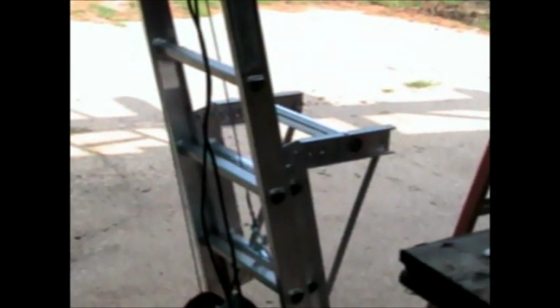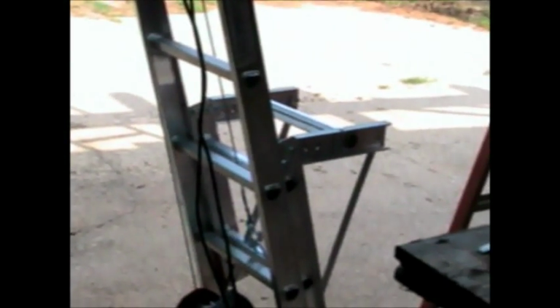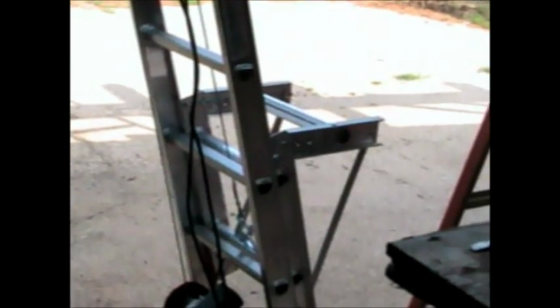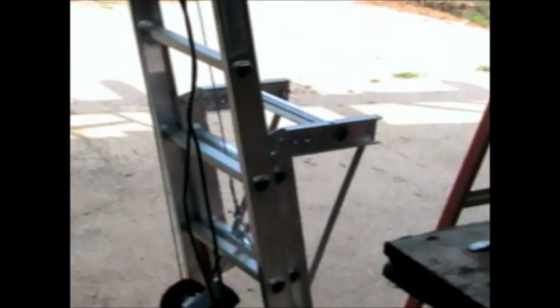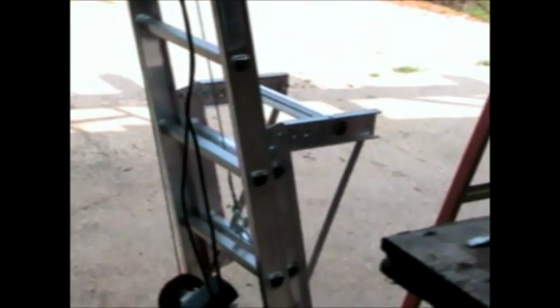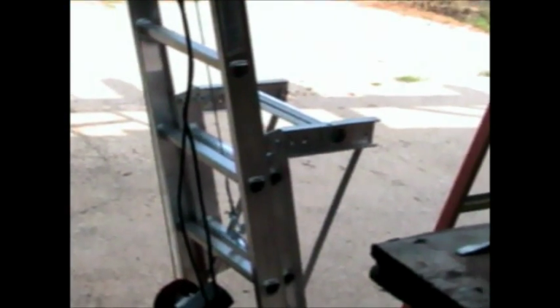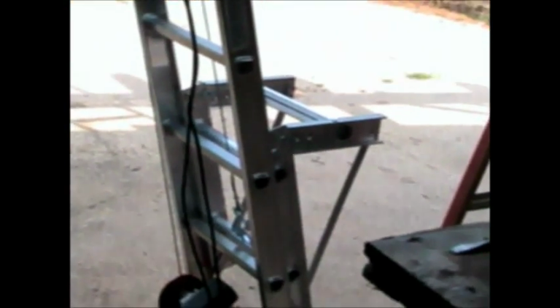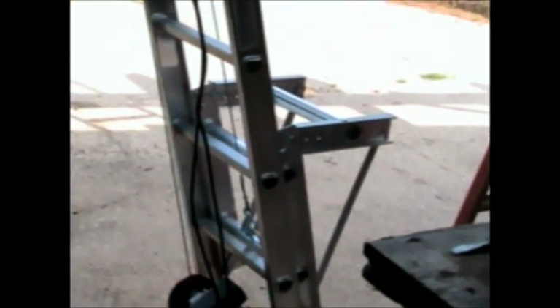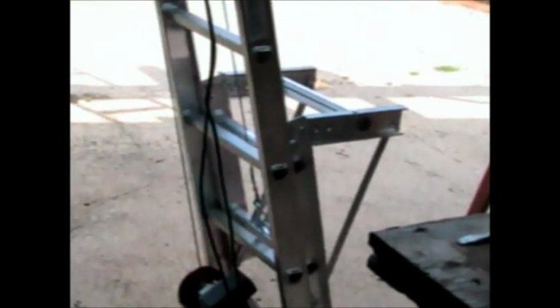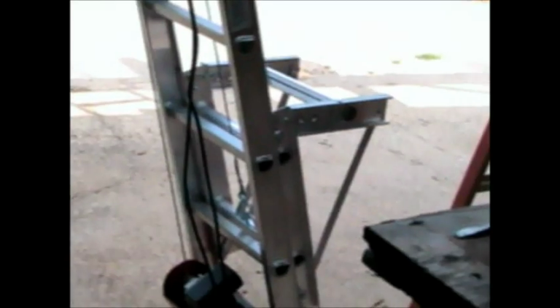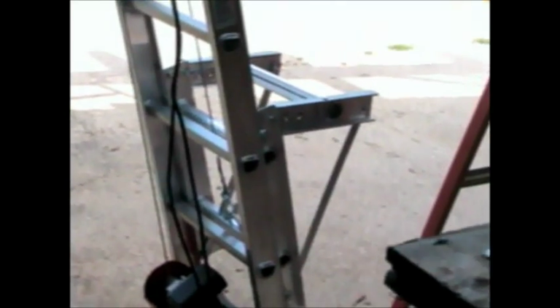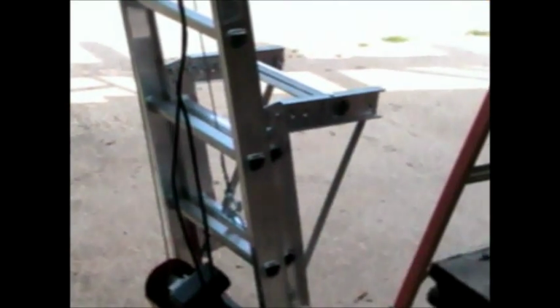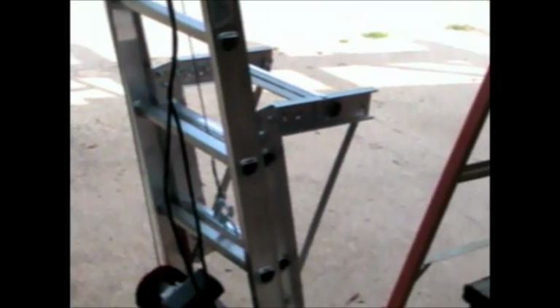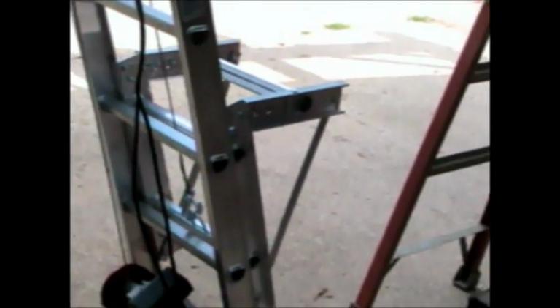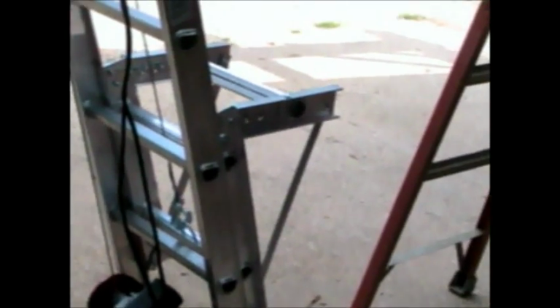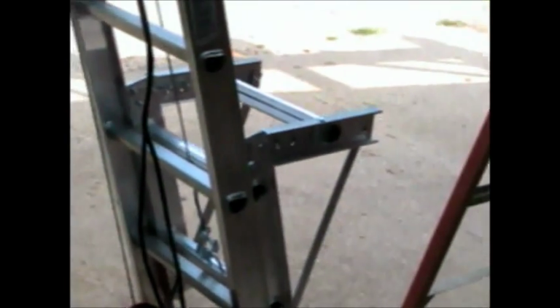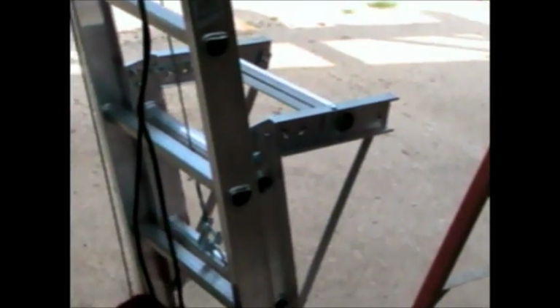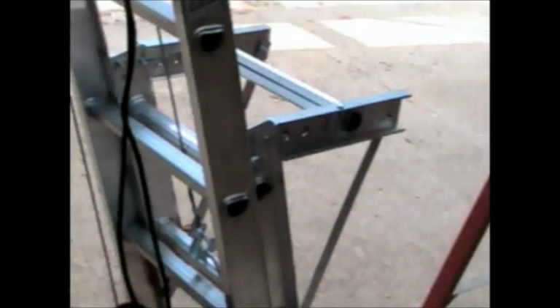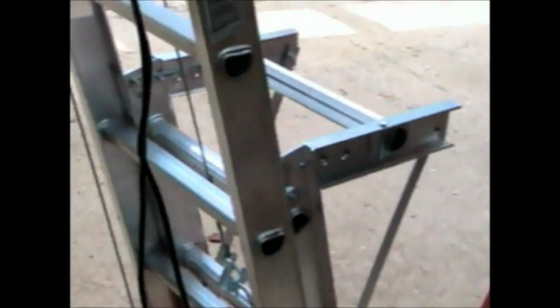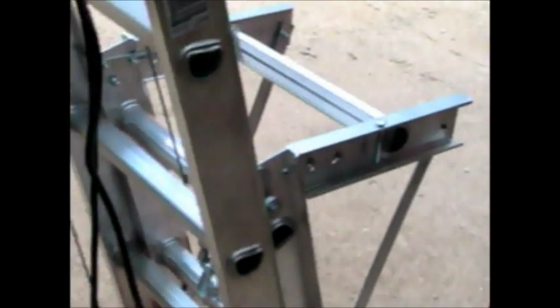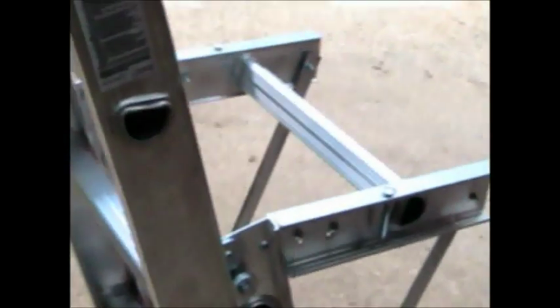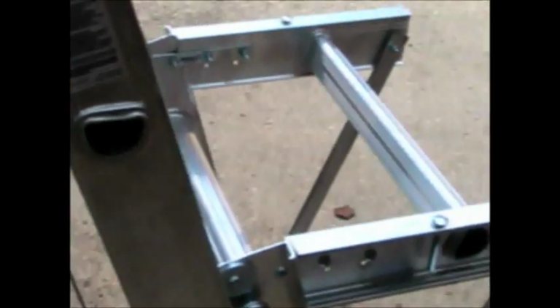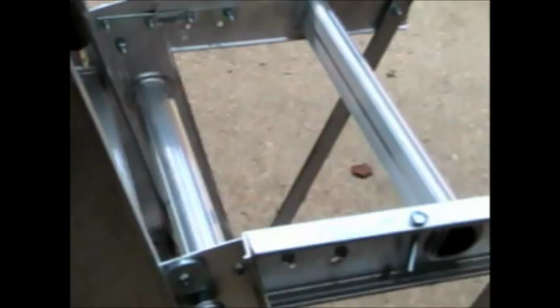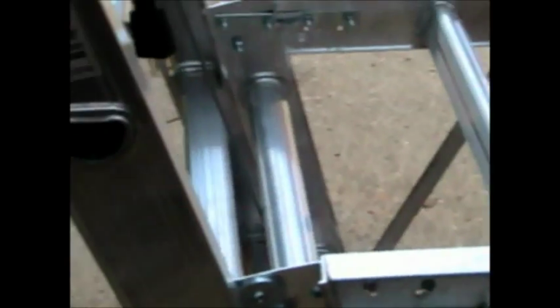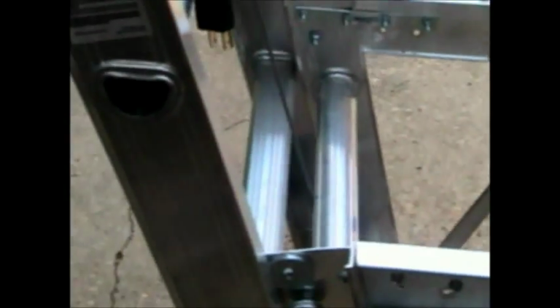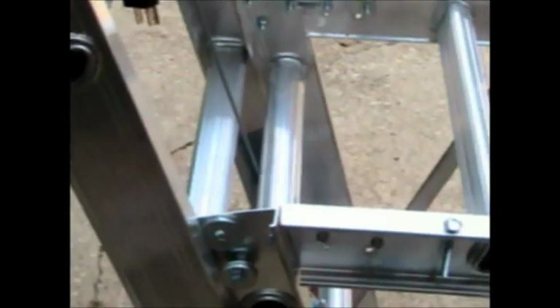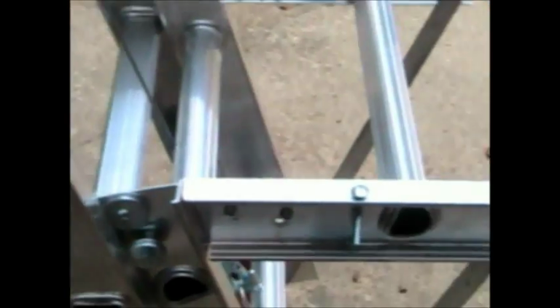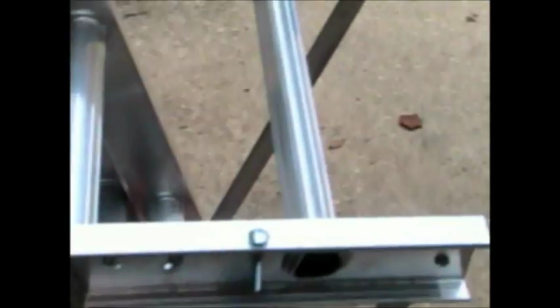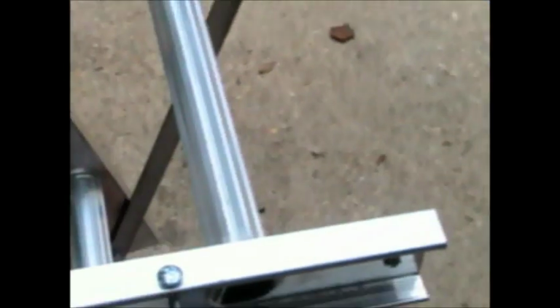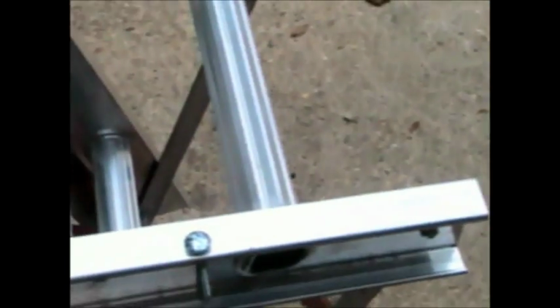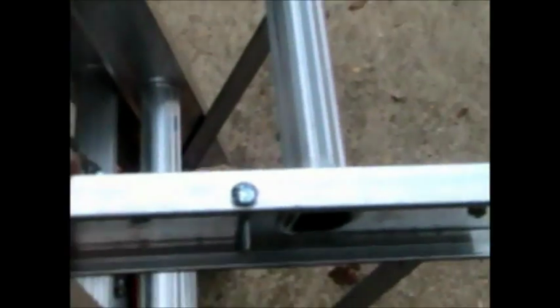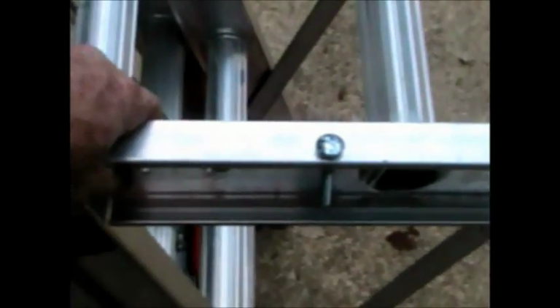Terry here again. If you've seen any of my videos, you've probably seen the ones of the roofing hoists. I've got several on there of these roofing hoists I build and sell on eBay.